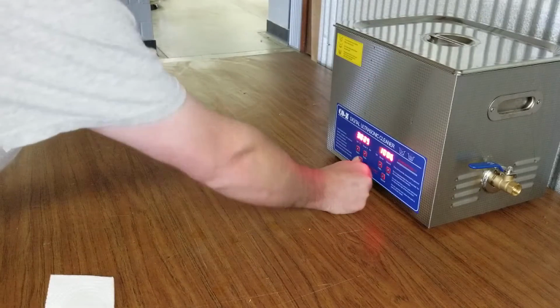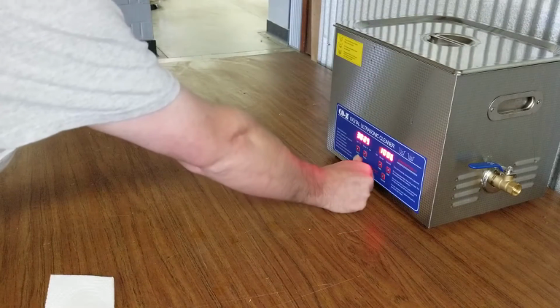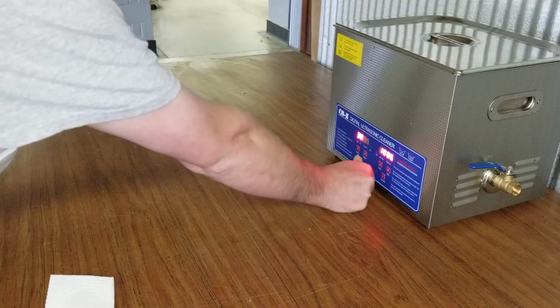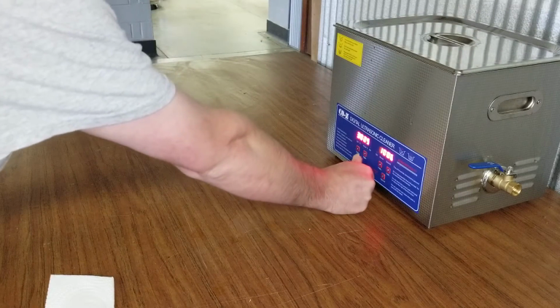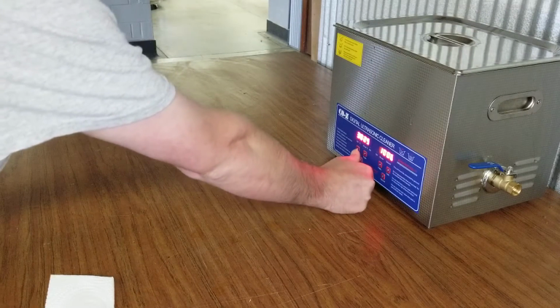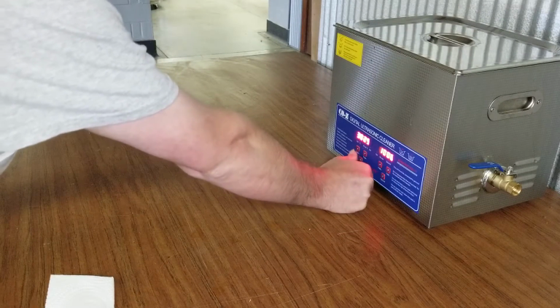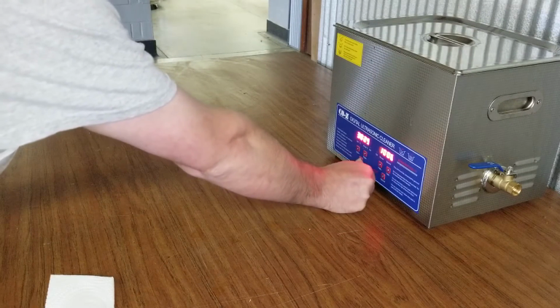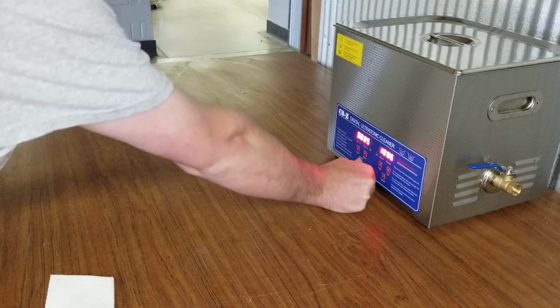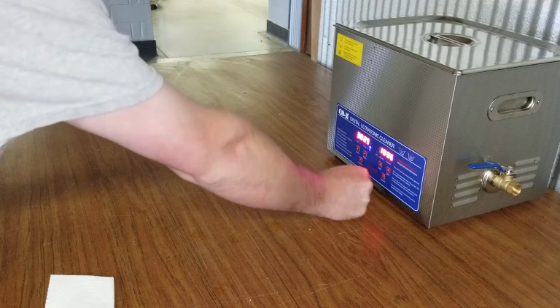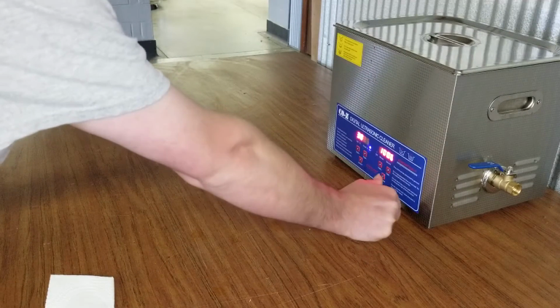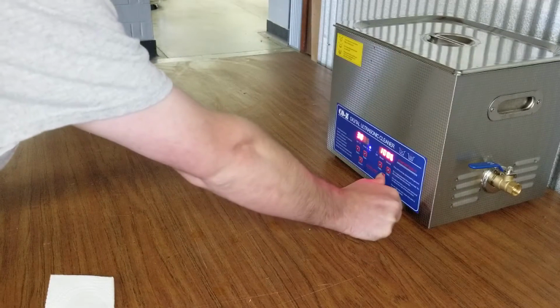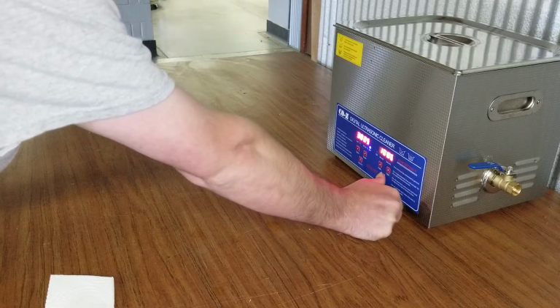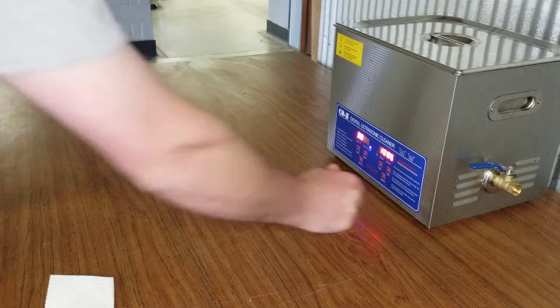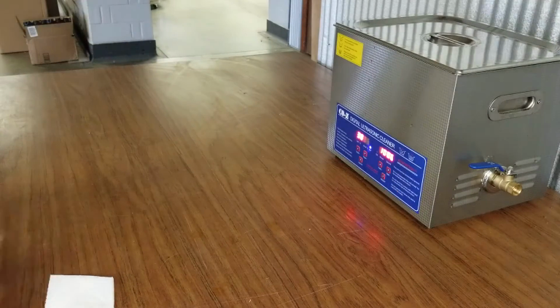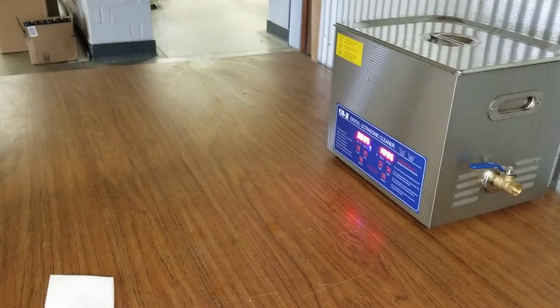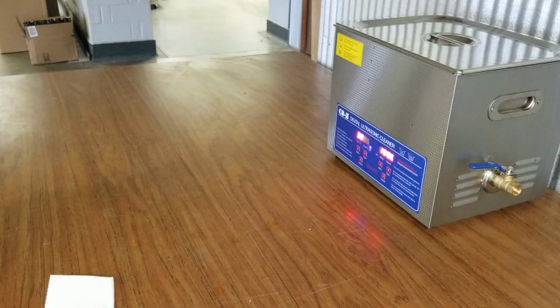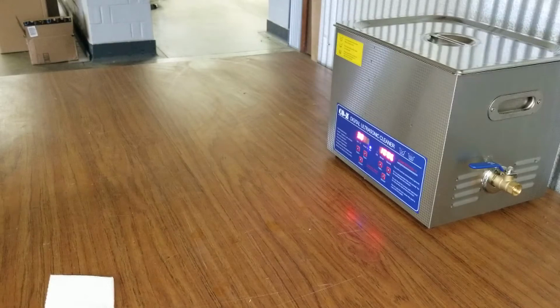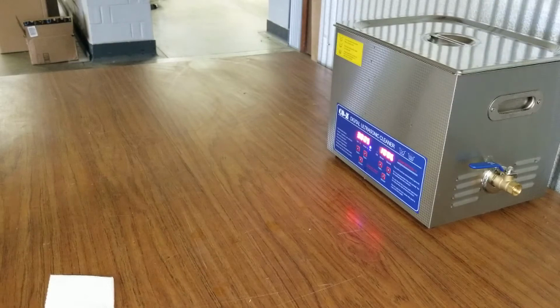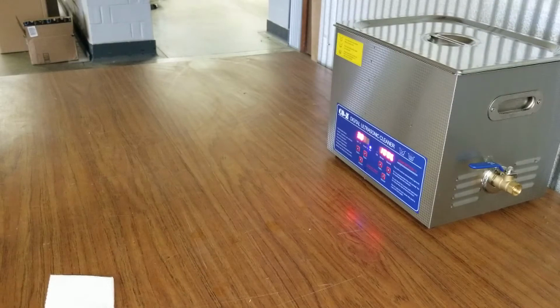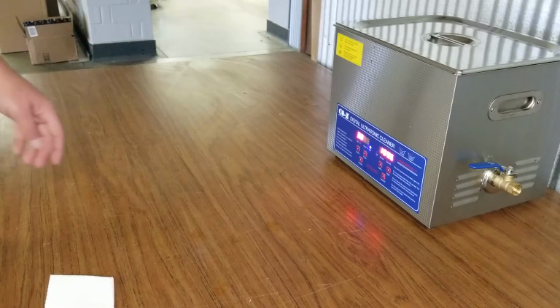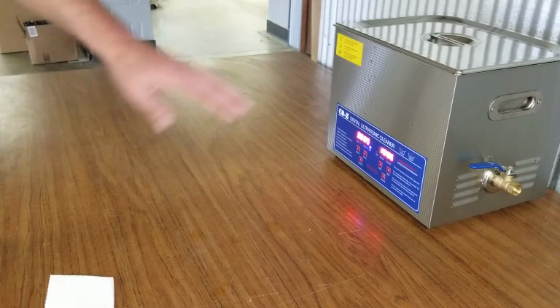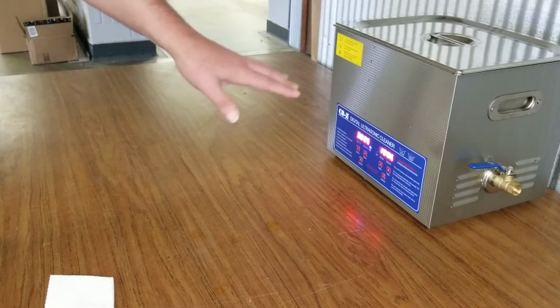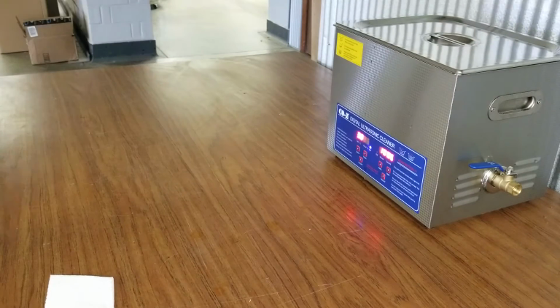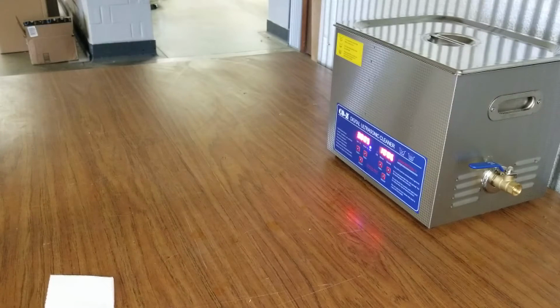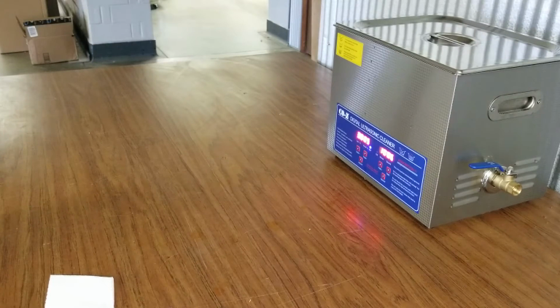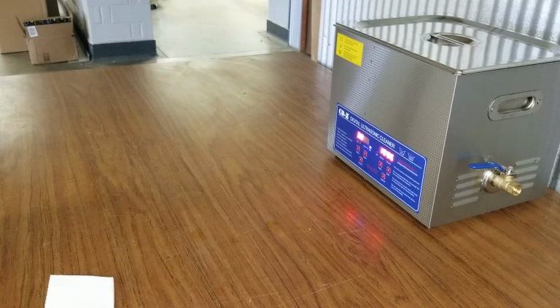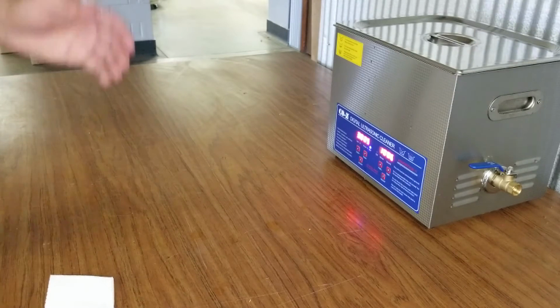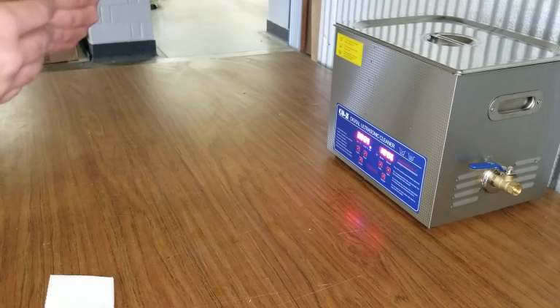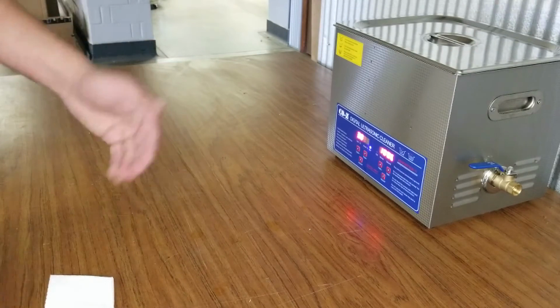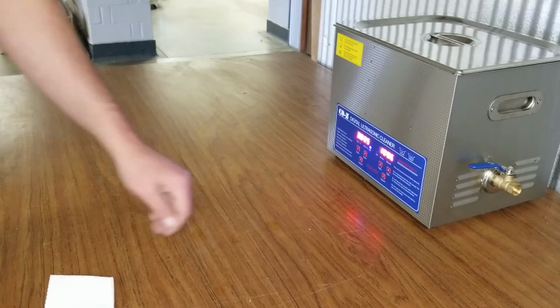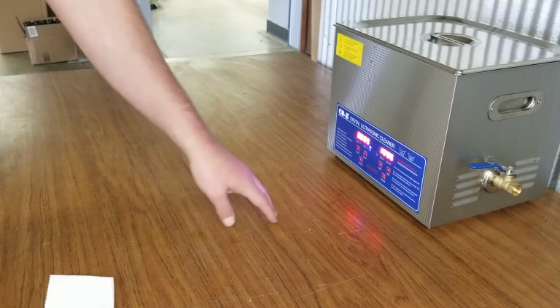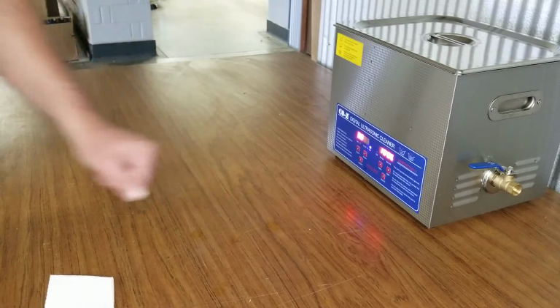Our temperature is set and I will actually pause the video during the duration because we'll have this running for 10 minutes, but I will bring the video back up as soon as we're done.